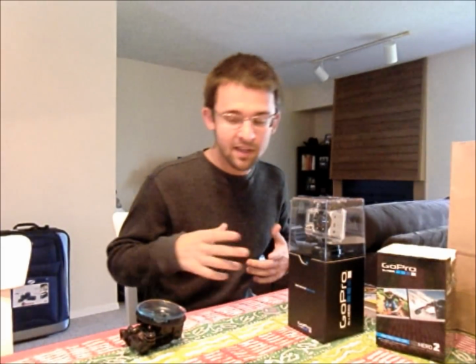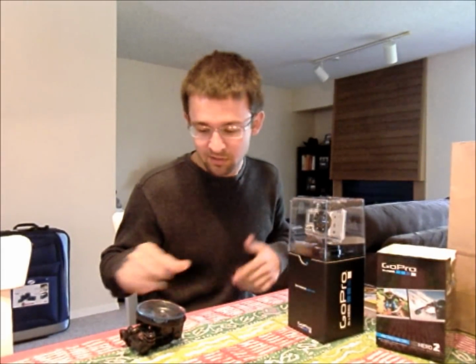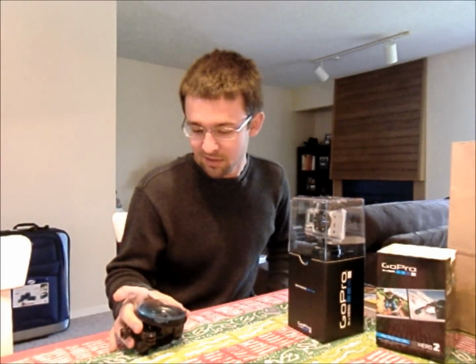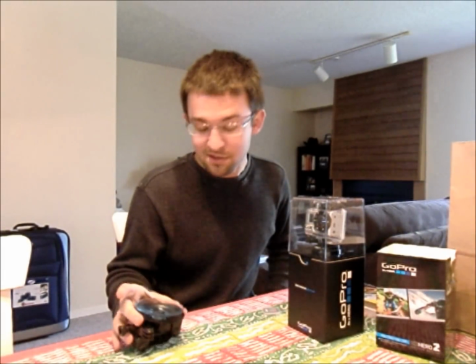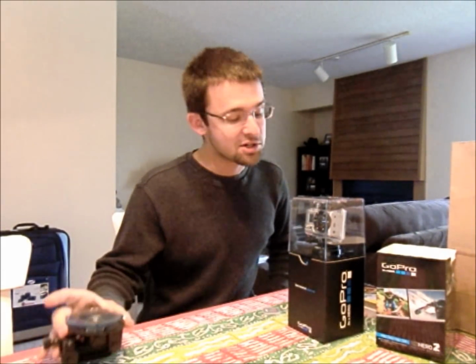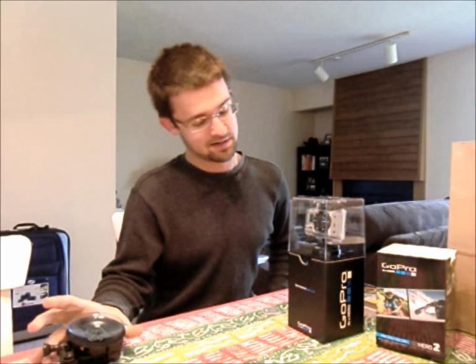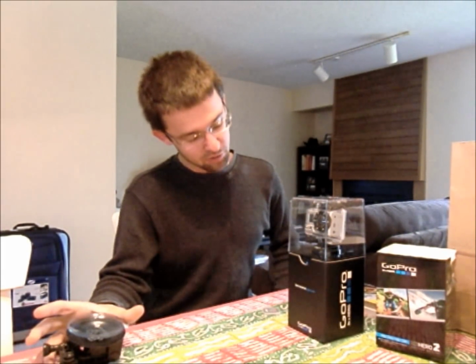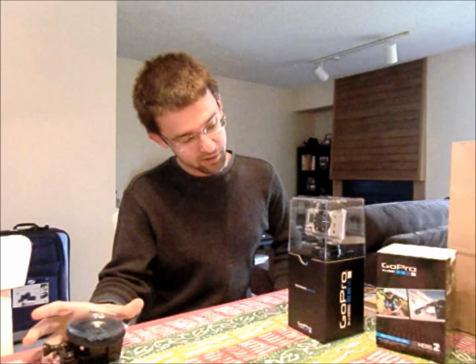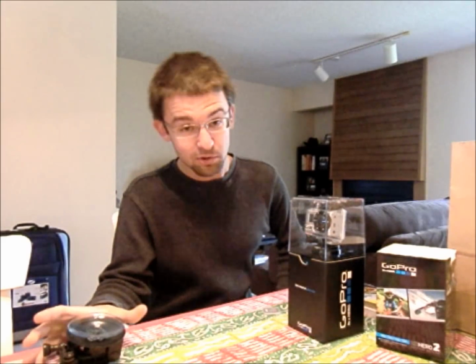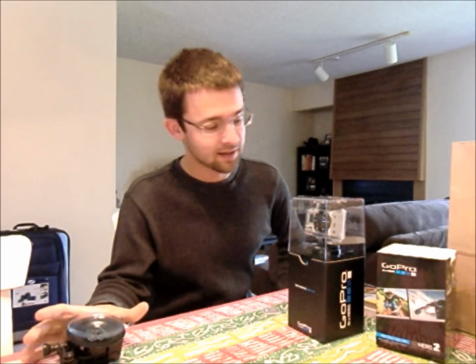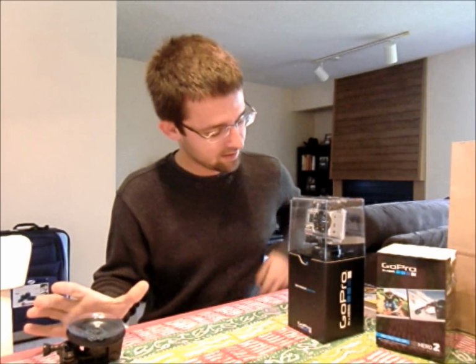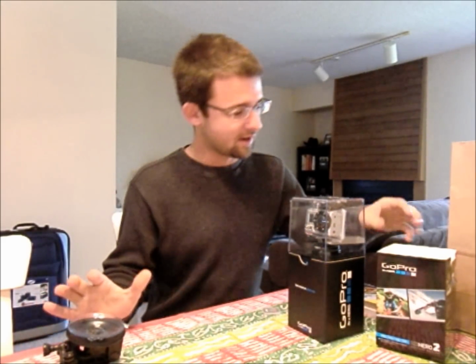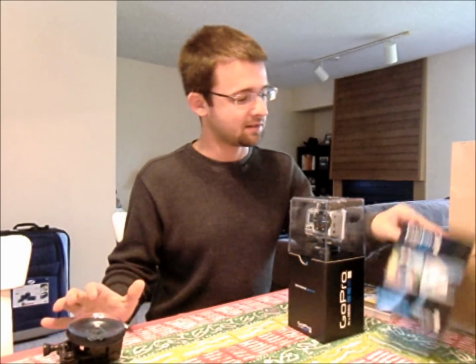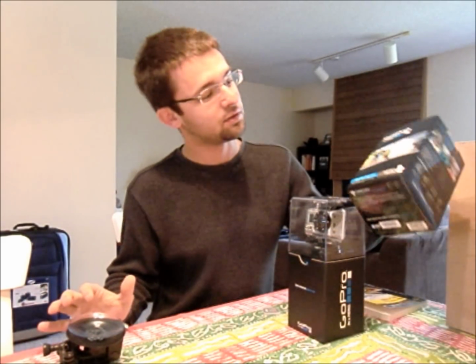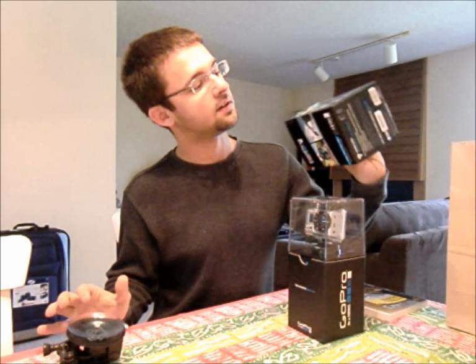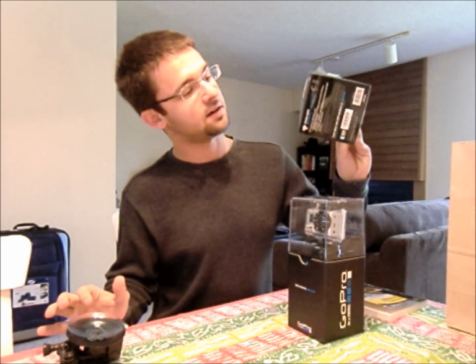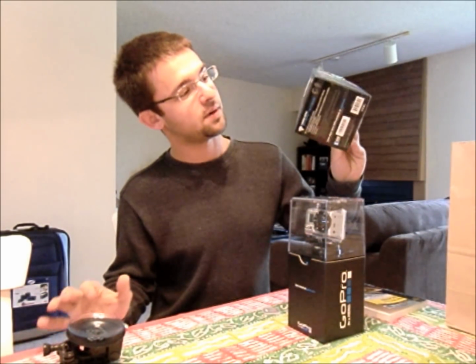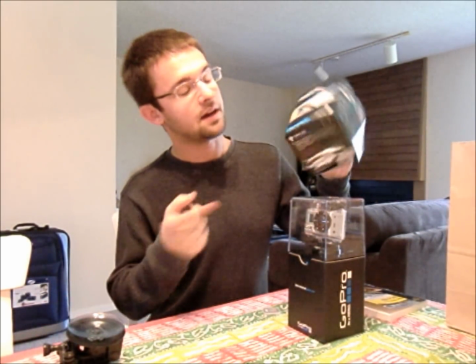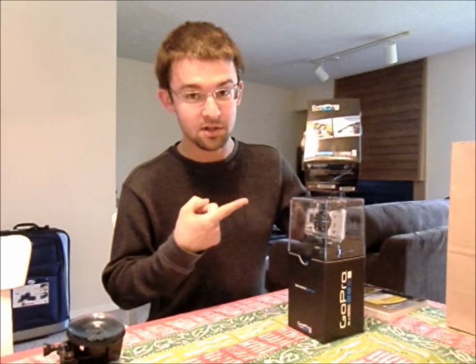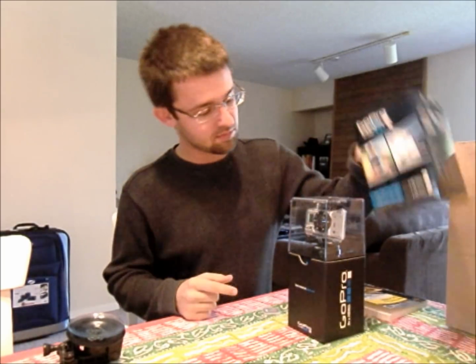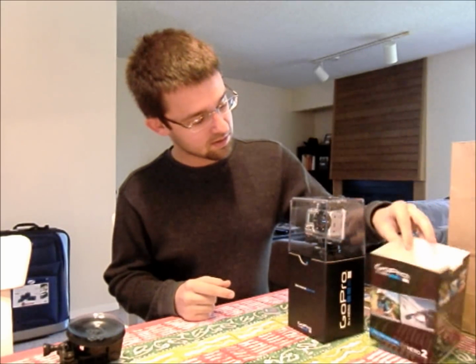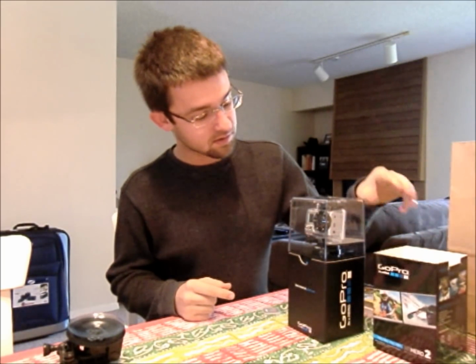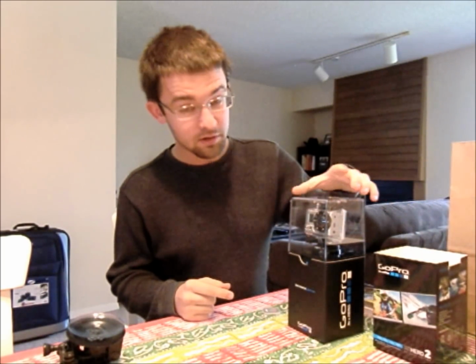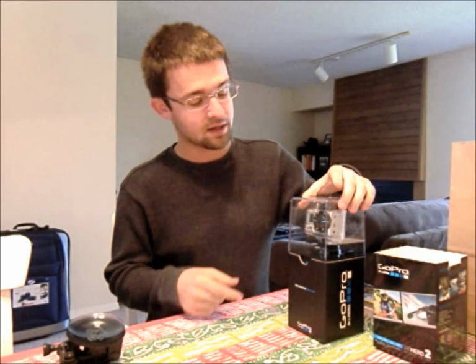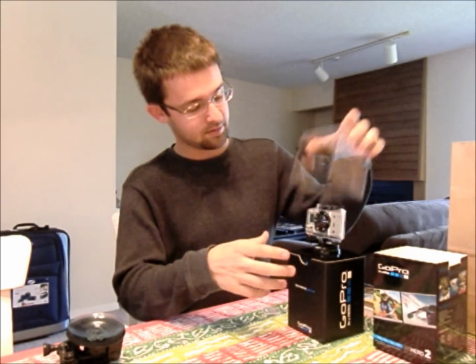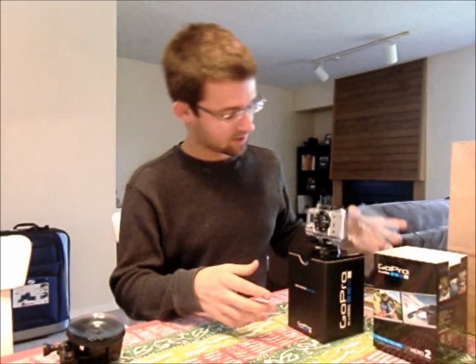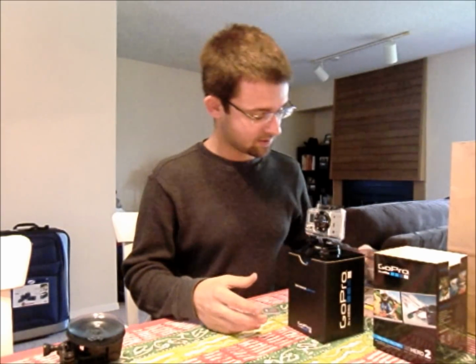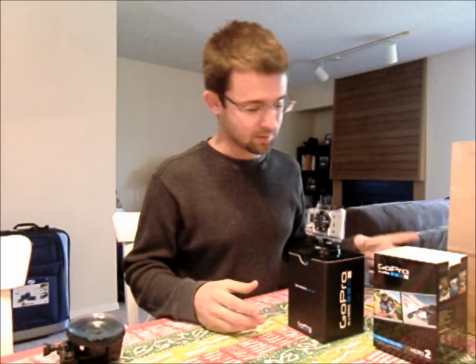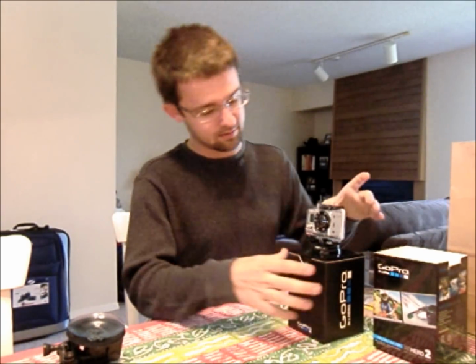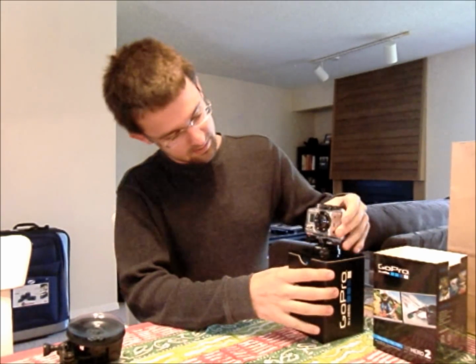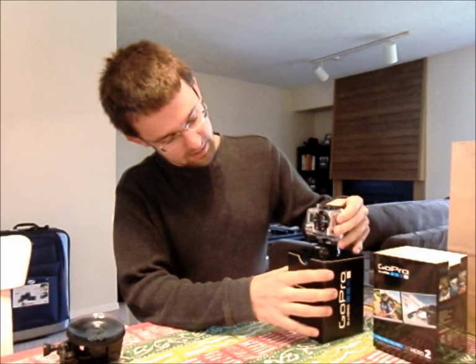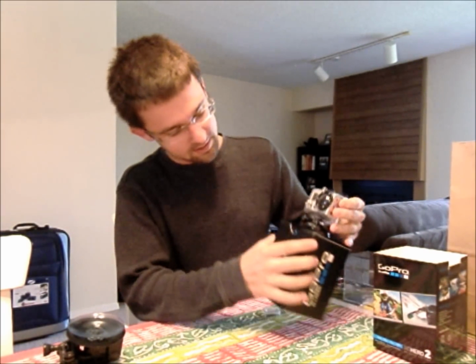Hey everybody. I just got my GoPro Hero 2 today. I don't know if you can tell or care, but I got the Outdoor Edition. So these are some of the goodies that come with it. I actually haven't torn into it yet, so I'm kind of excited.